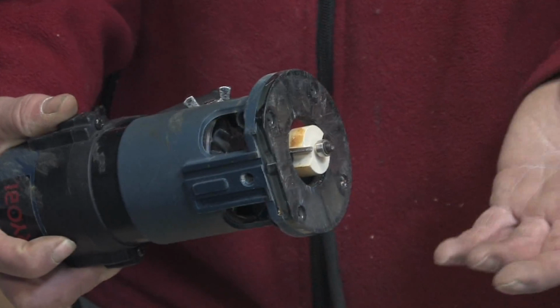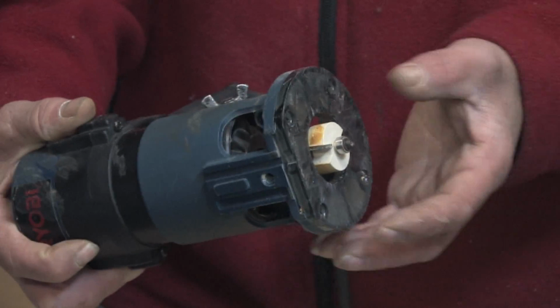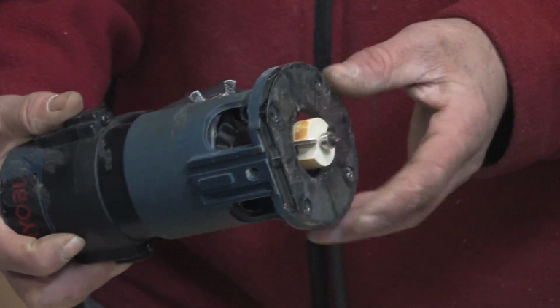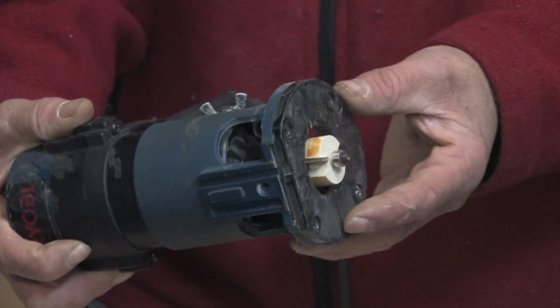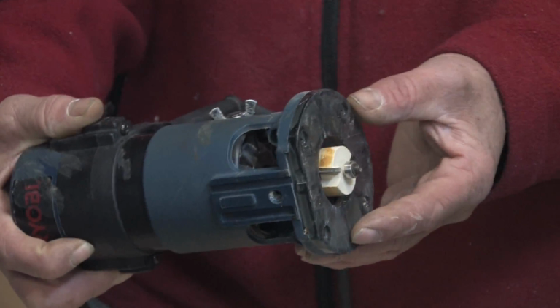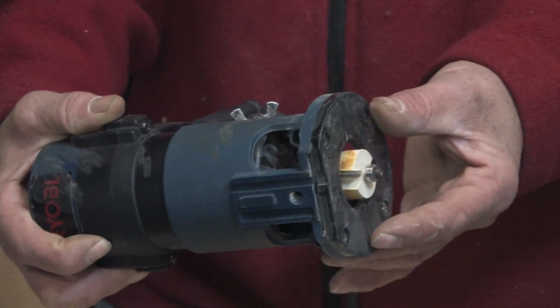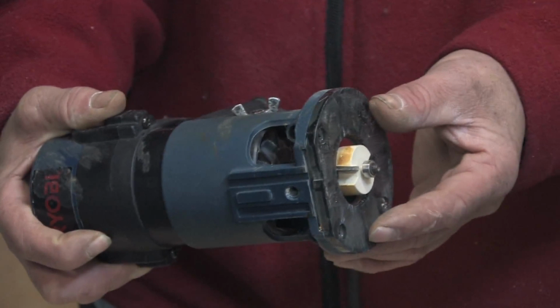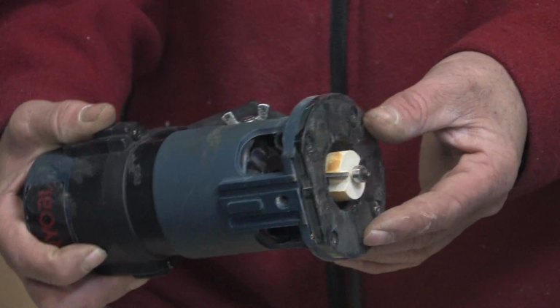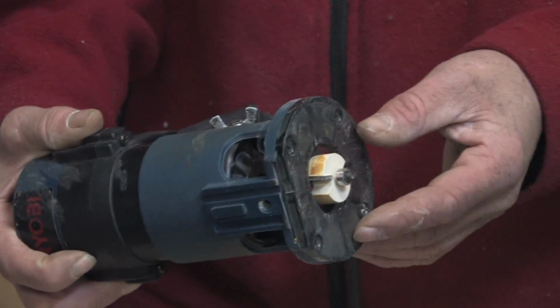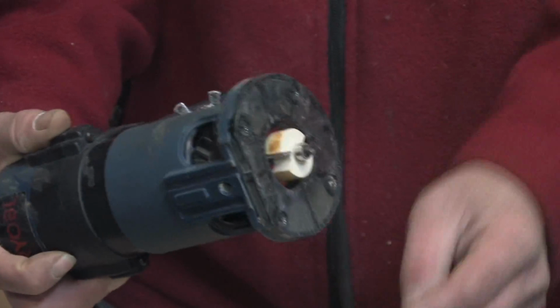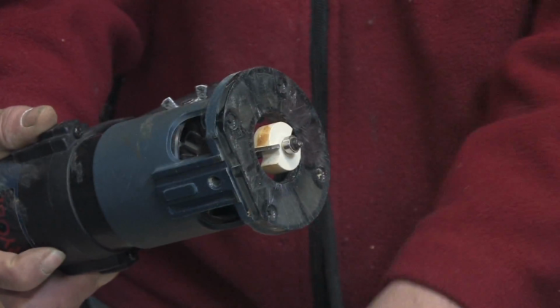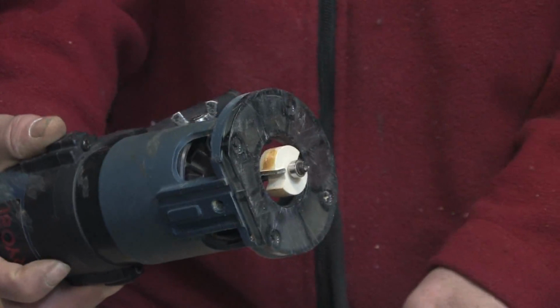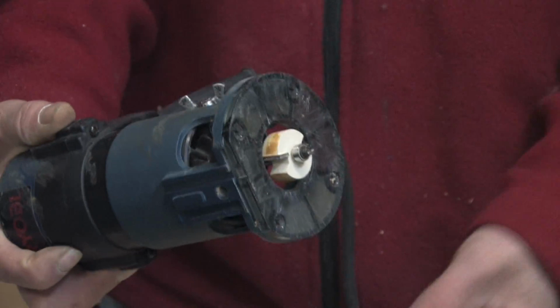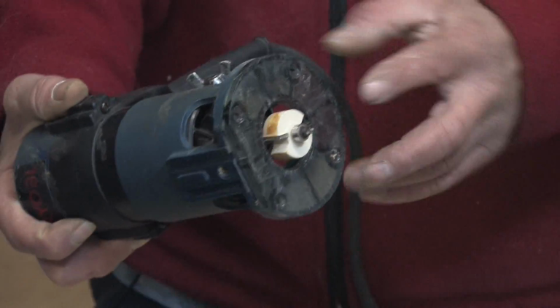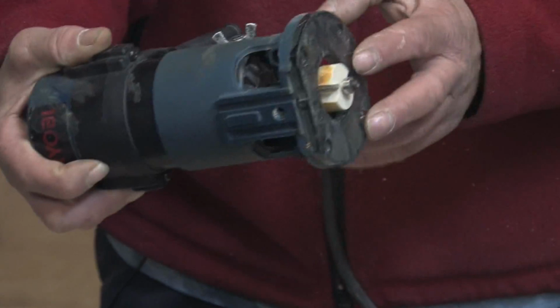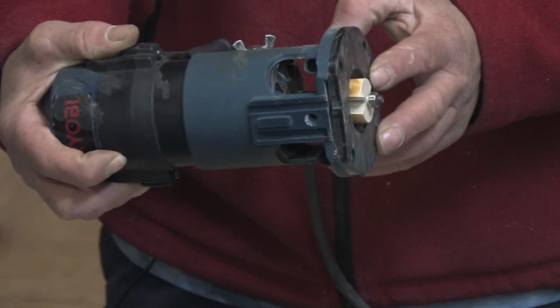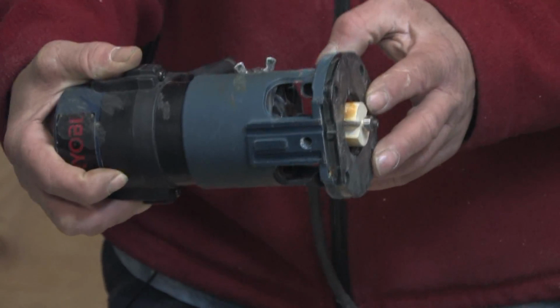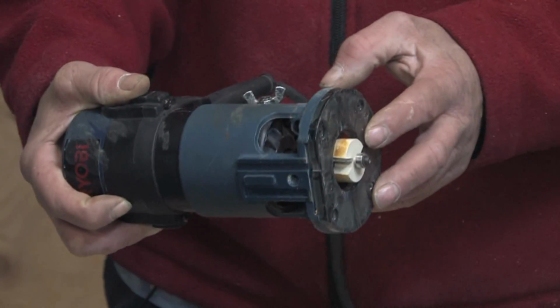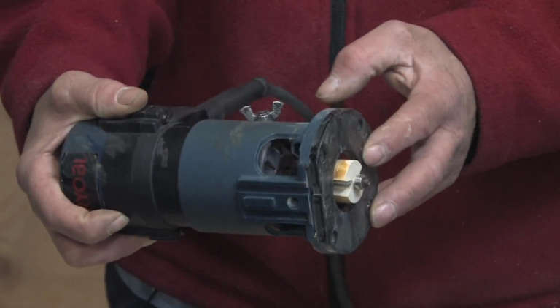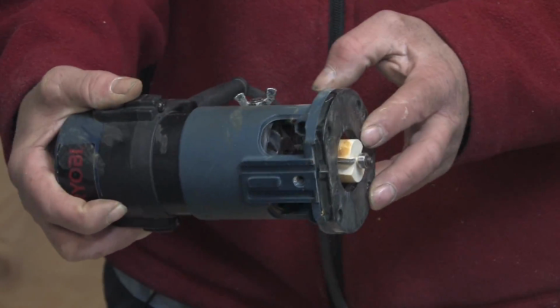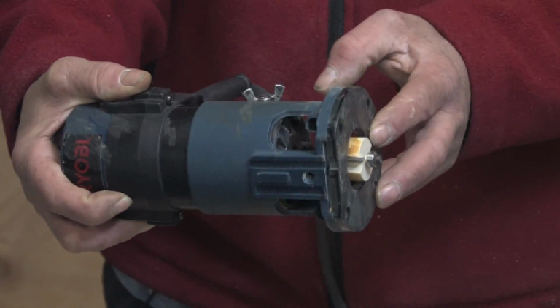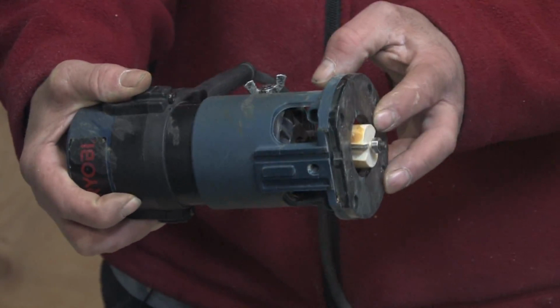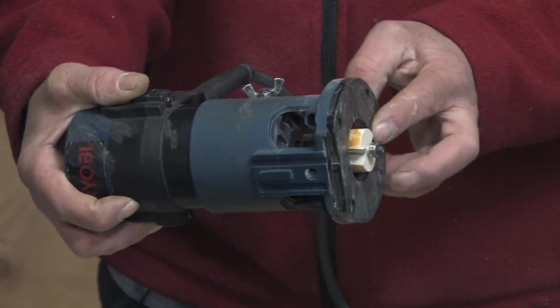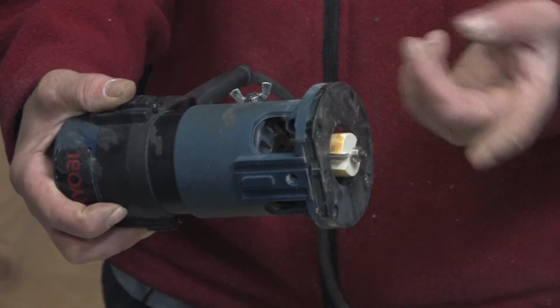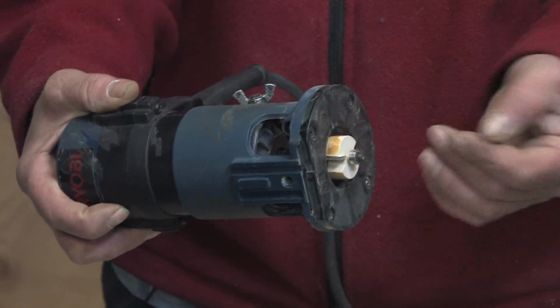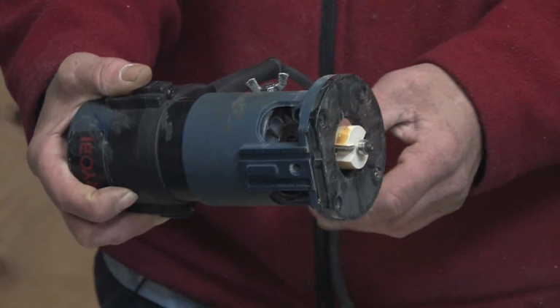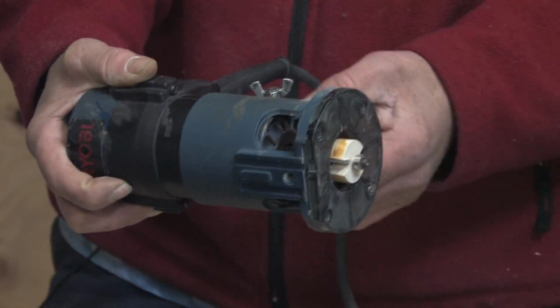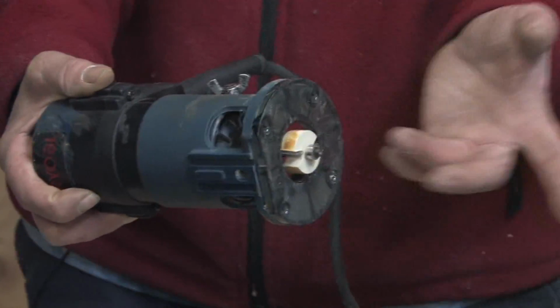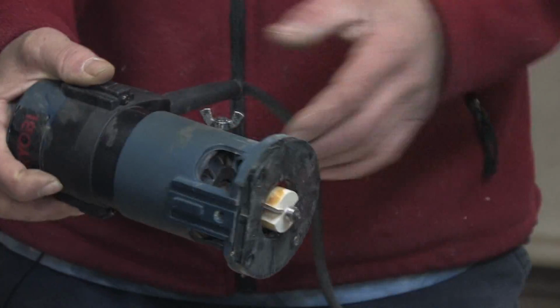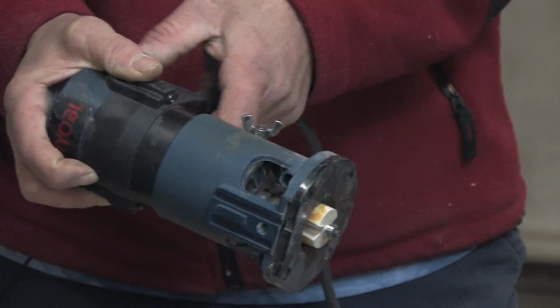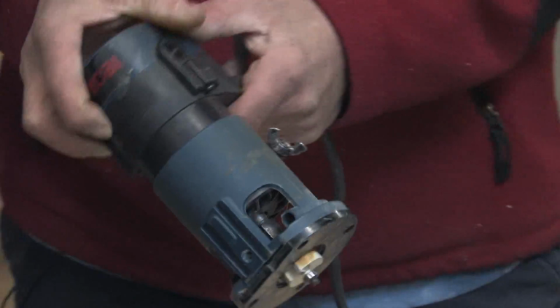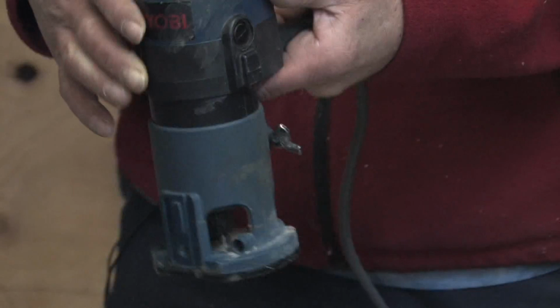It might be used for shaping or creating a specific design, it could be used for channeling. This one here is designed and set up to make rabbit cuts or notches in the wood, and I'll give you a quick demonstration.